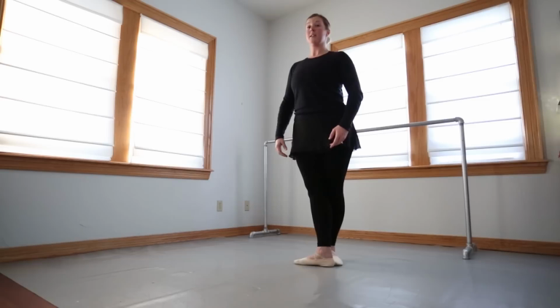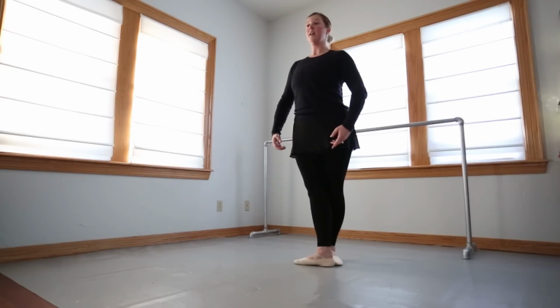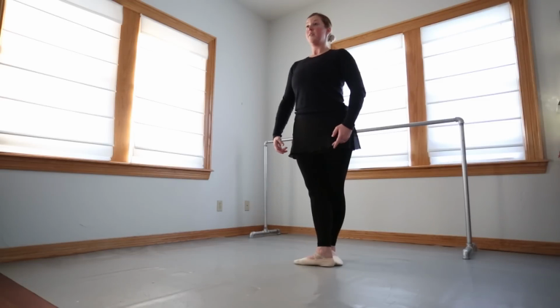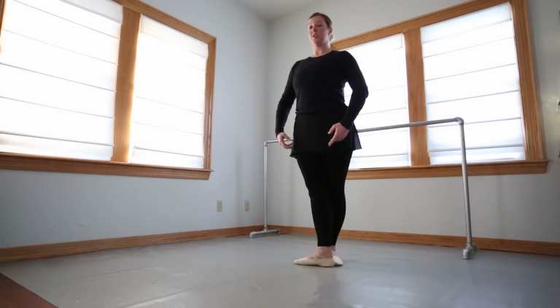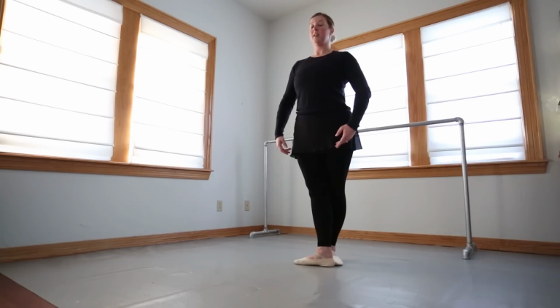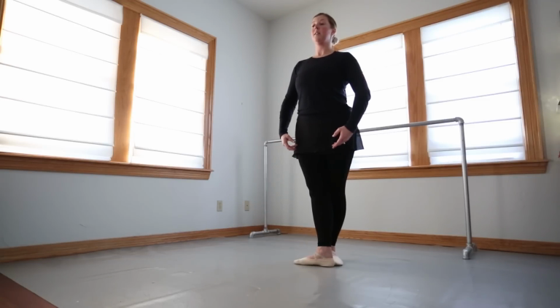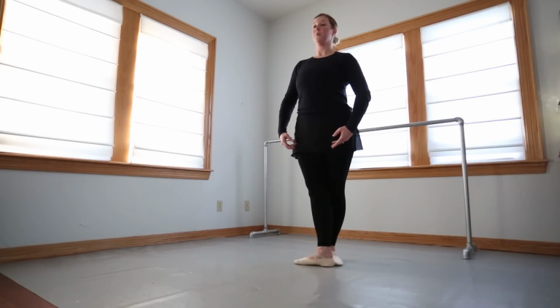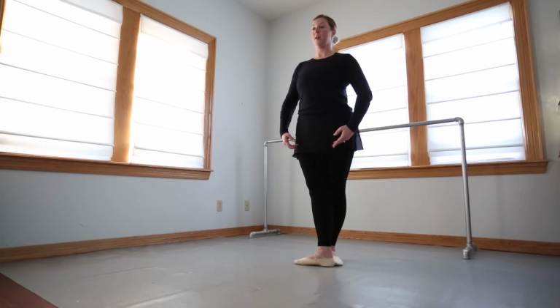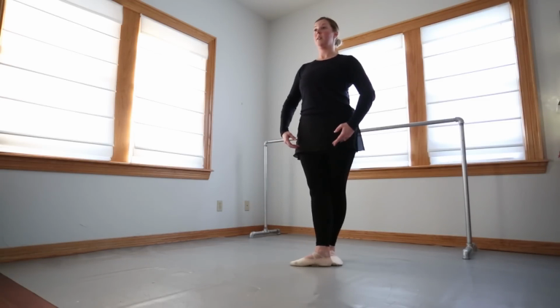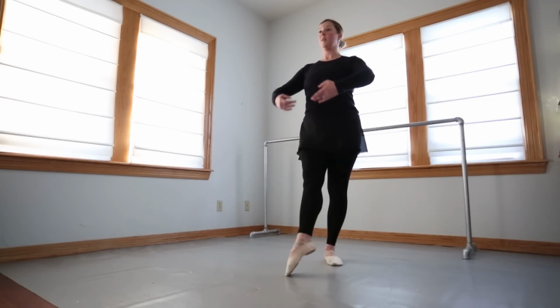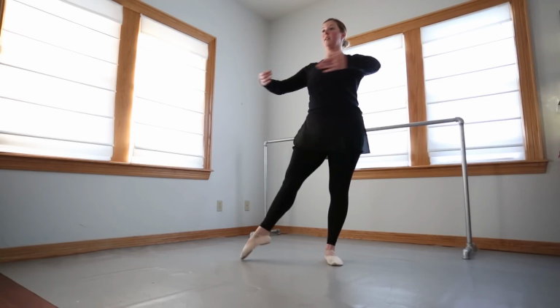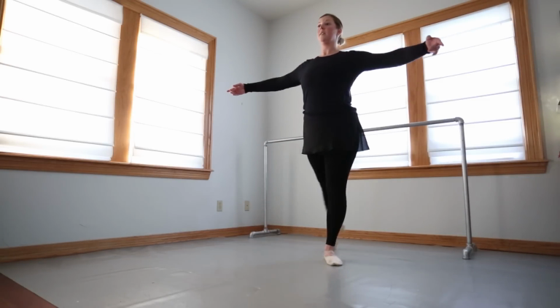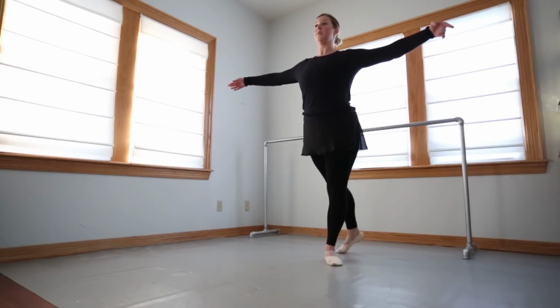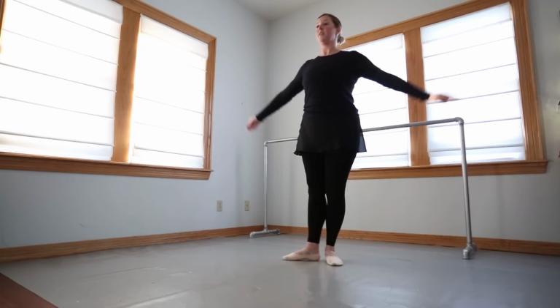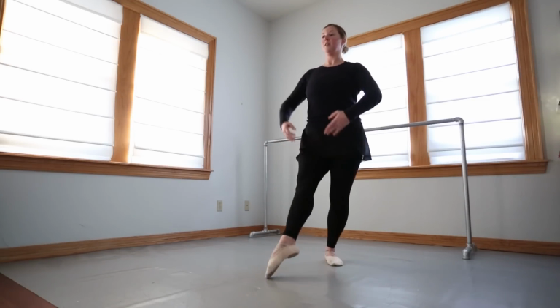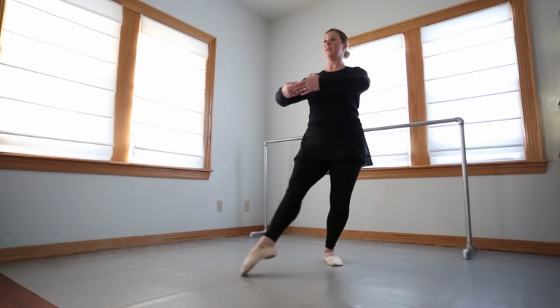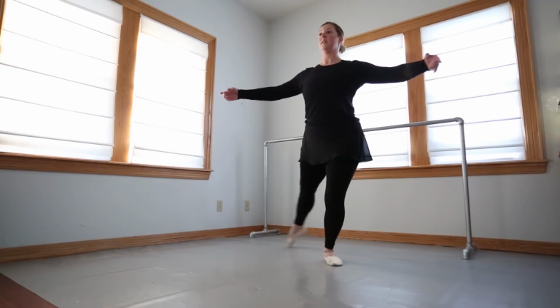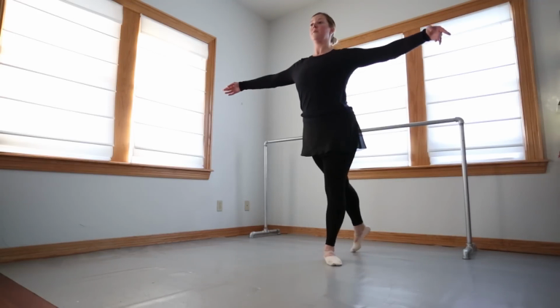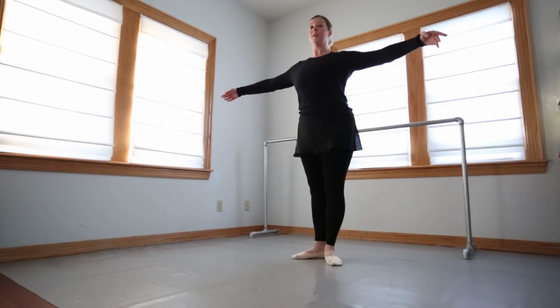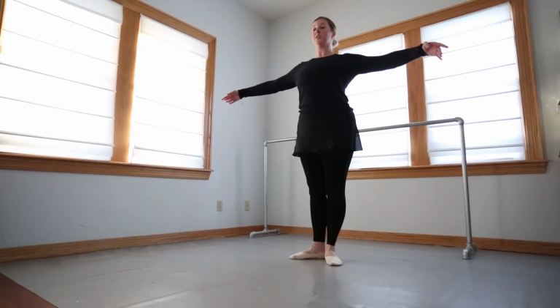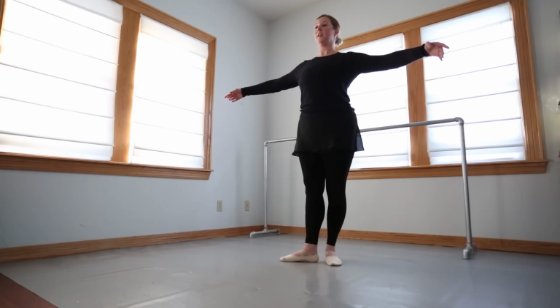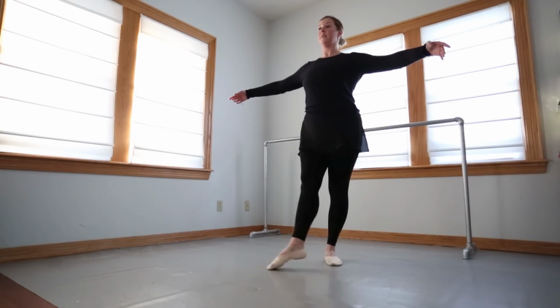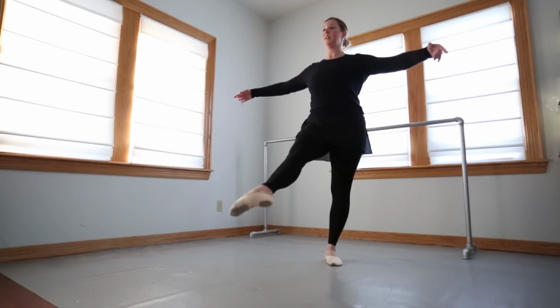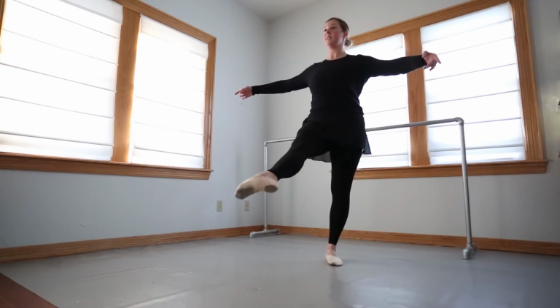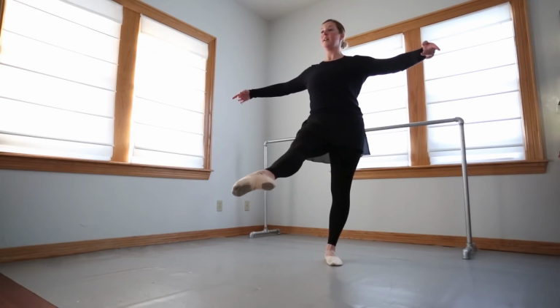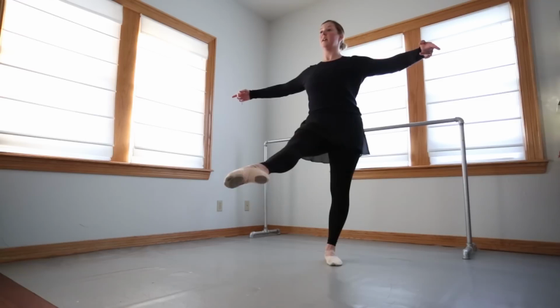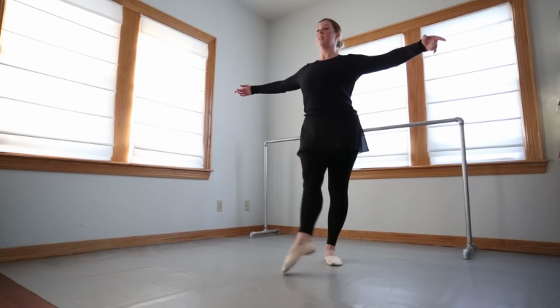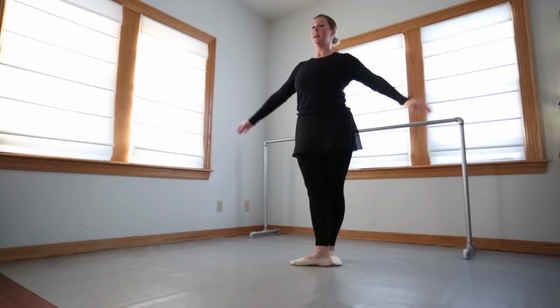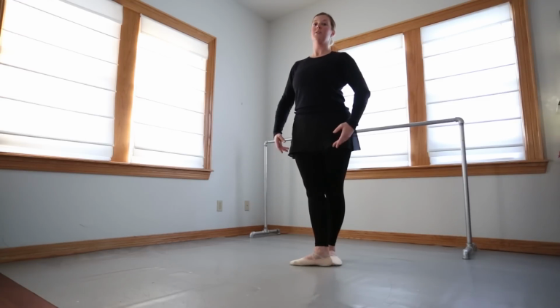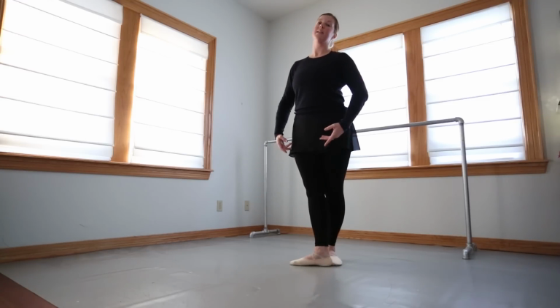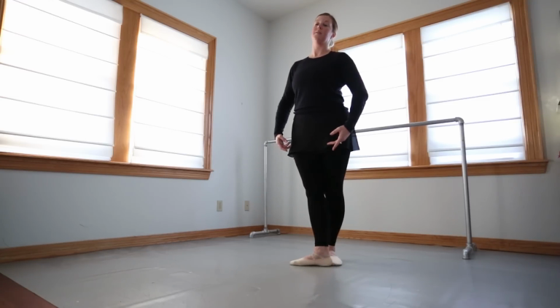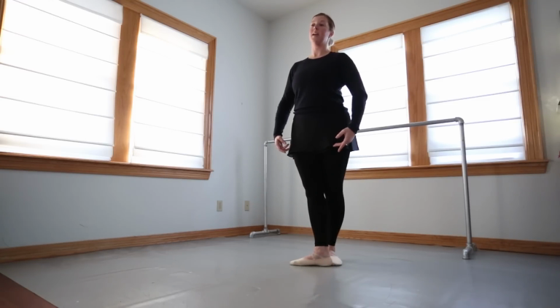Center, fifth position. Rond de jambe — one, two on the fondu, three, four, brush front, five, six, seven, close, eight. Try to get to 90 degrees if you can.